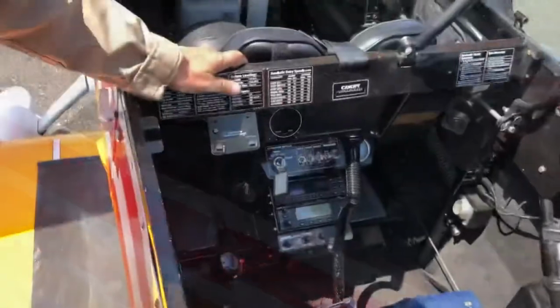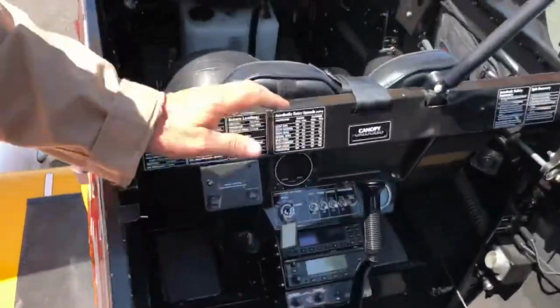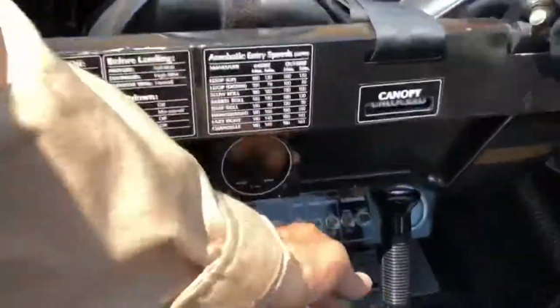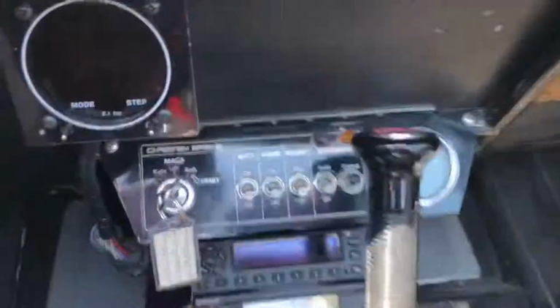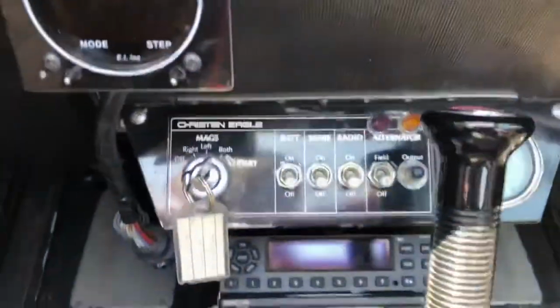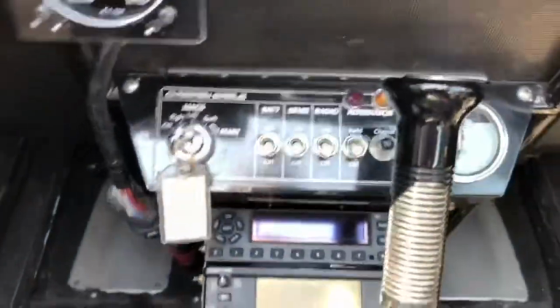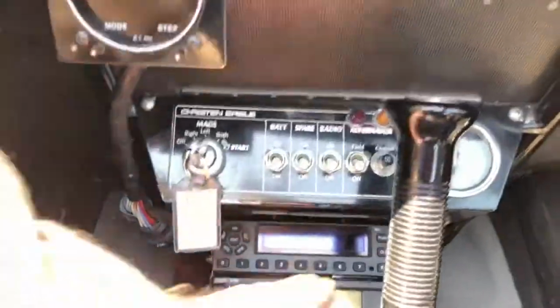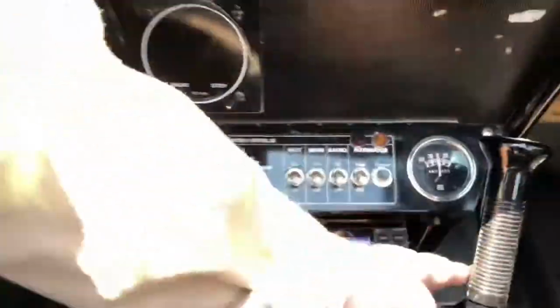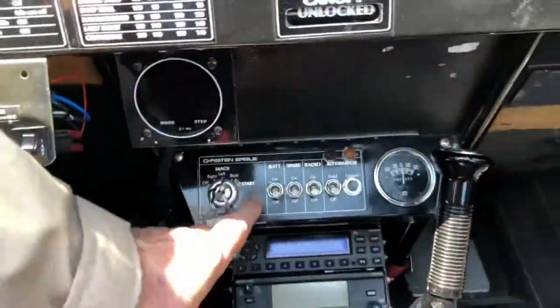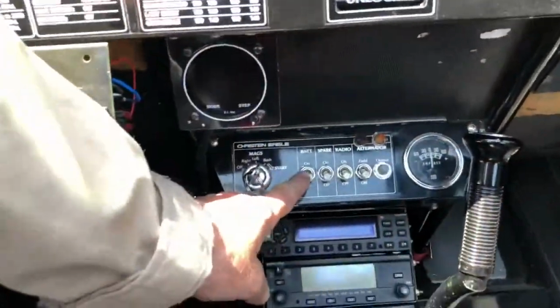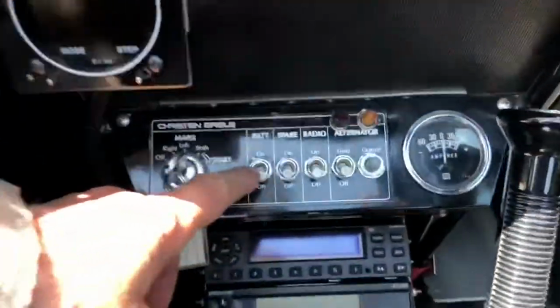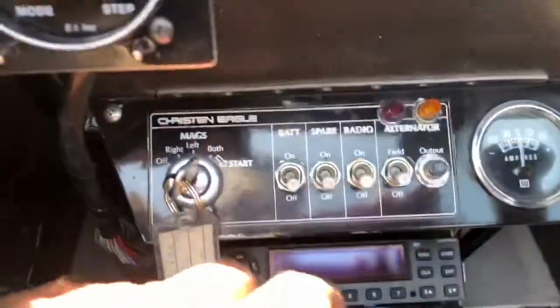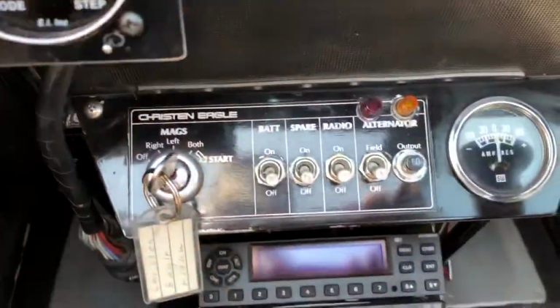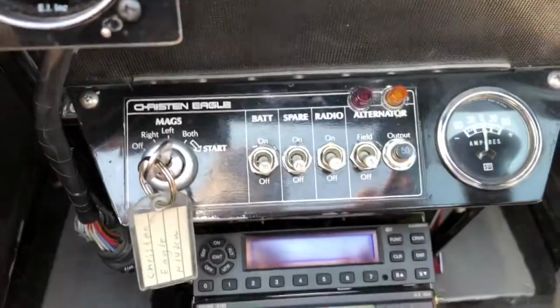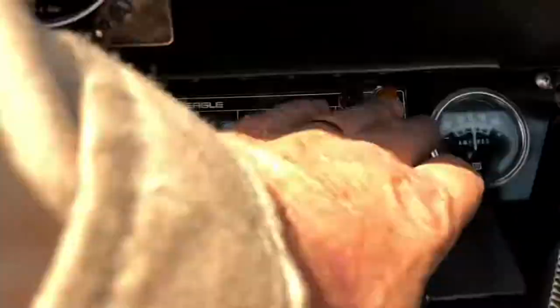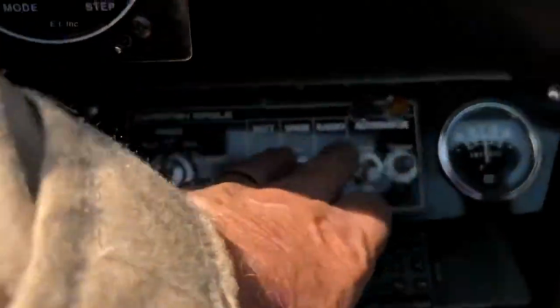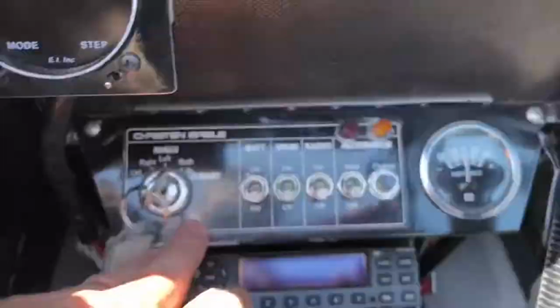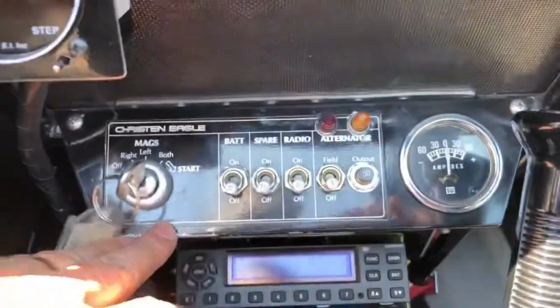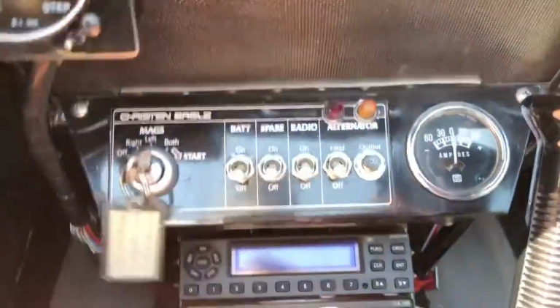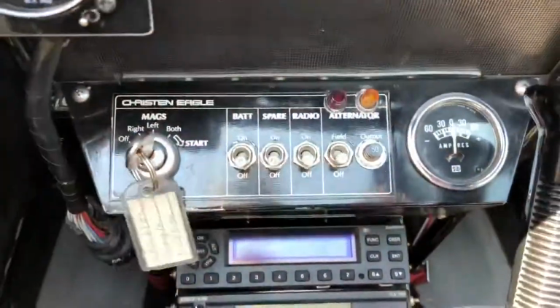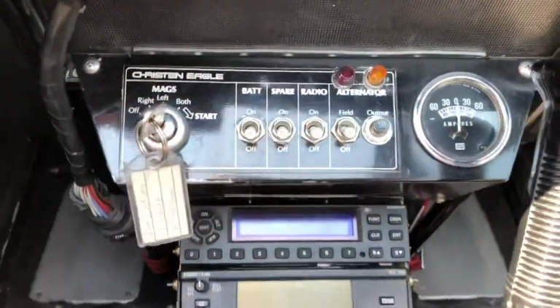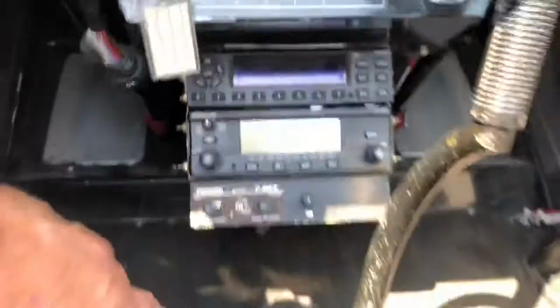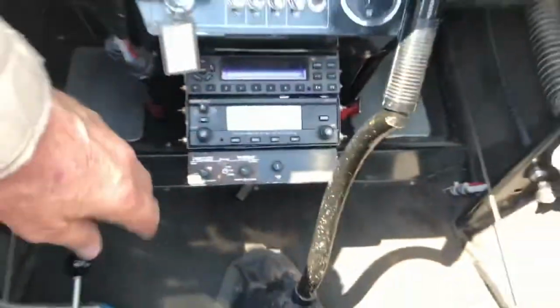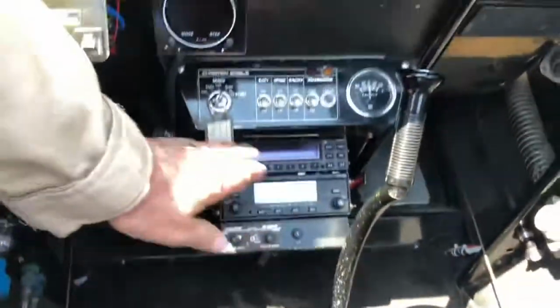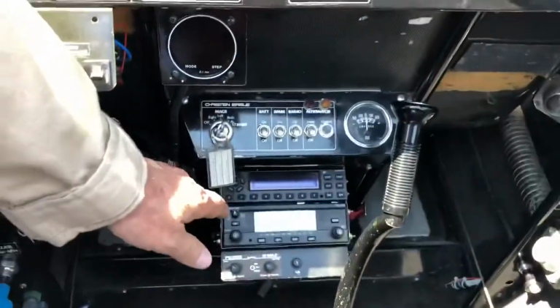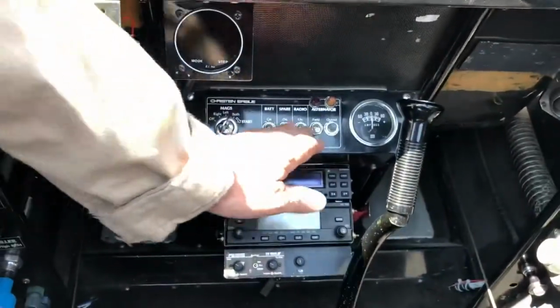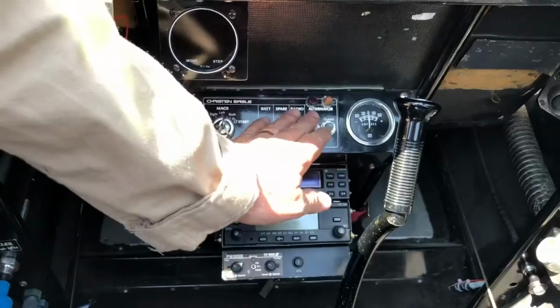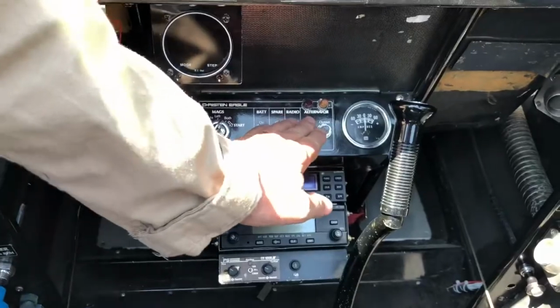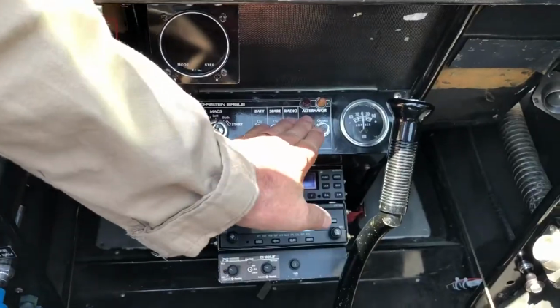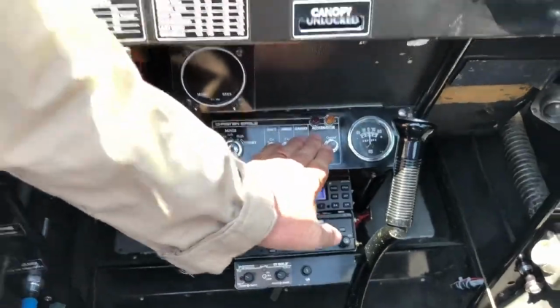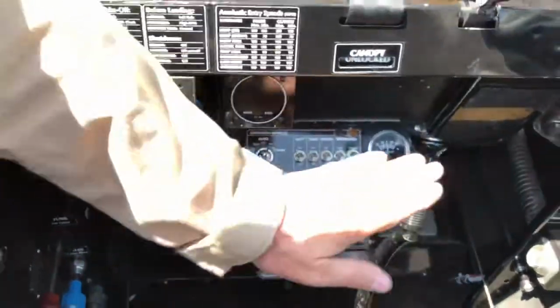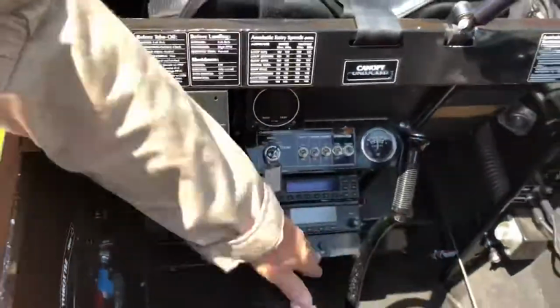For the electrical system of the airplane, the master switch is on the left. All the switches in the down position, meaning towards the floor, is off. You don't have to worry about finding the master — just turn them all off to the floor.